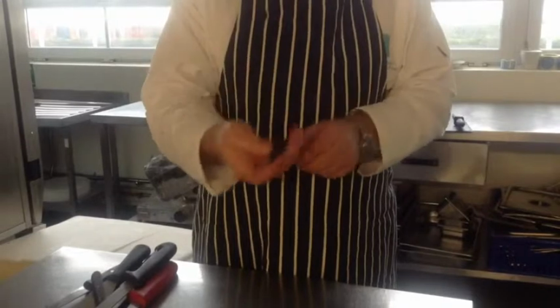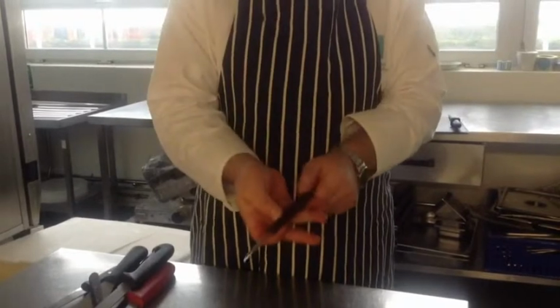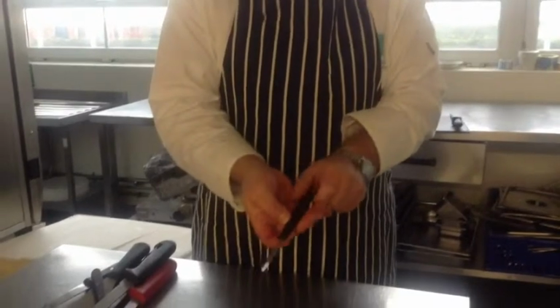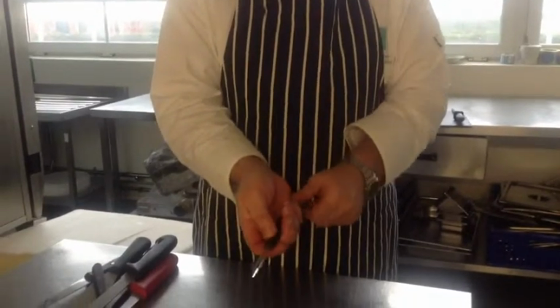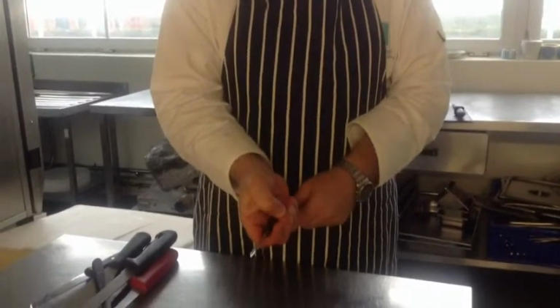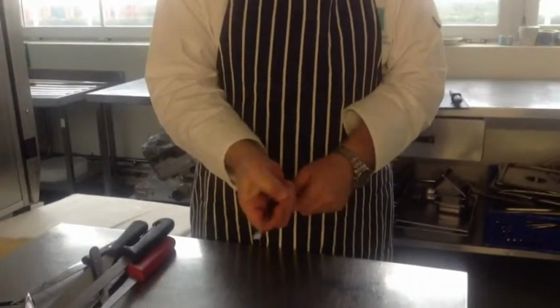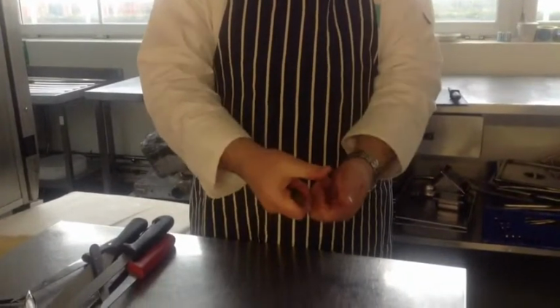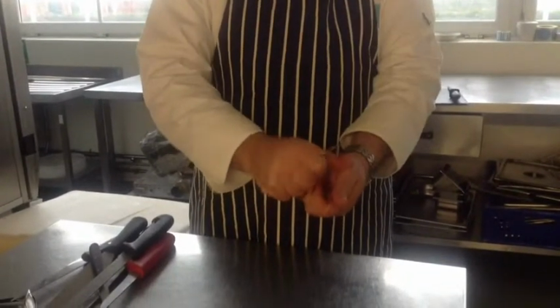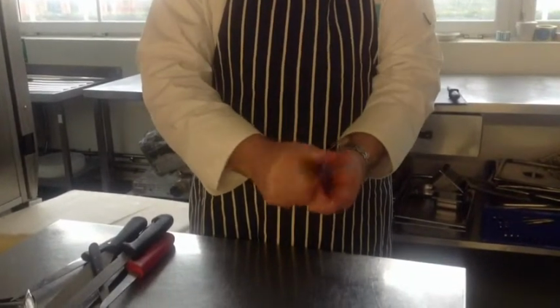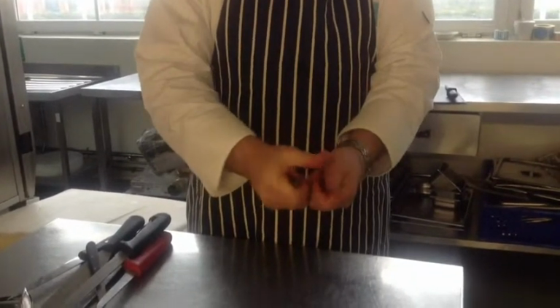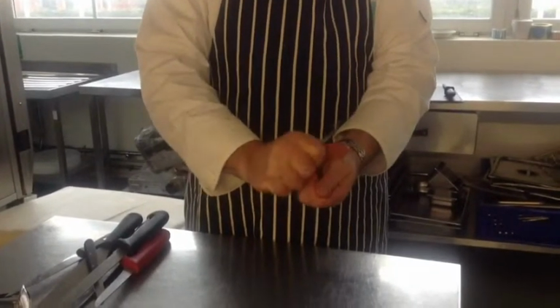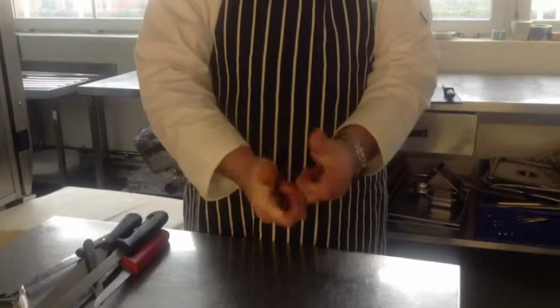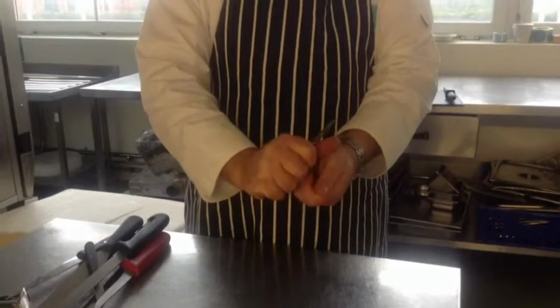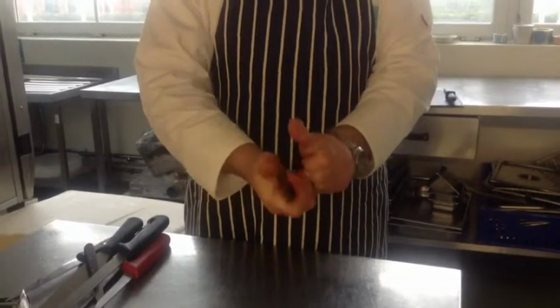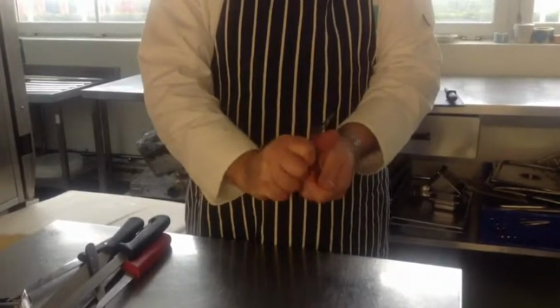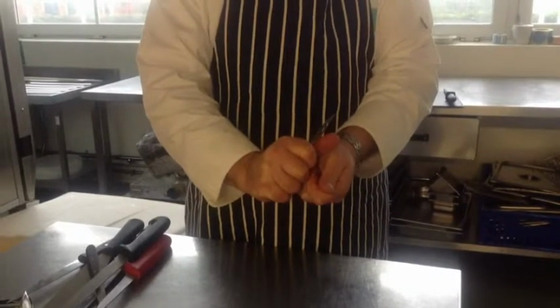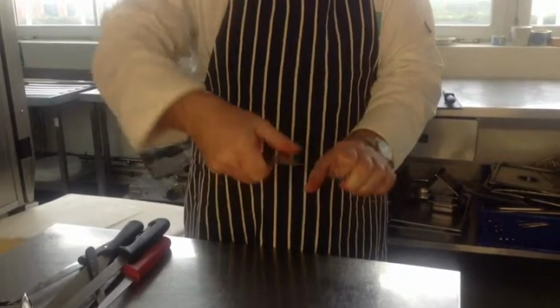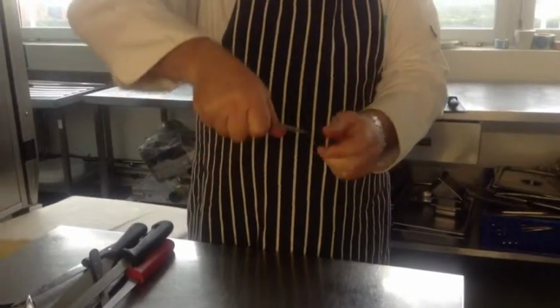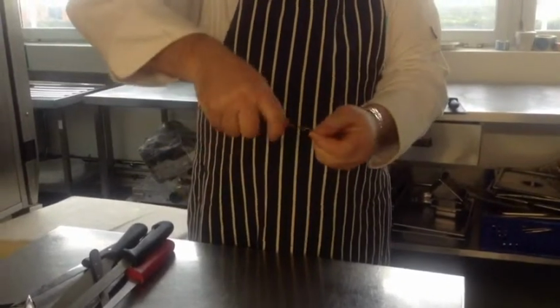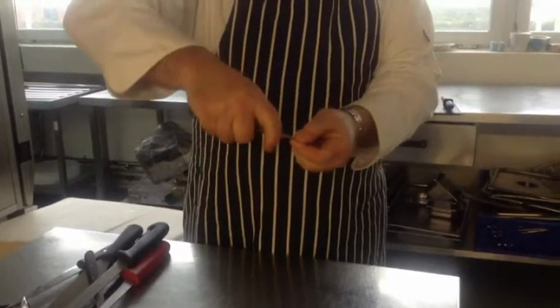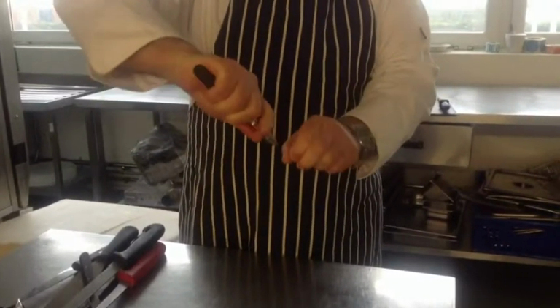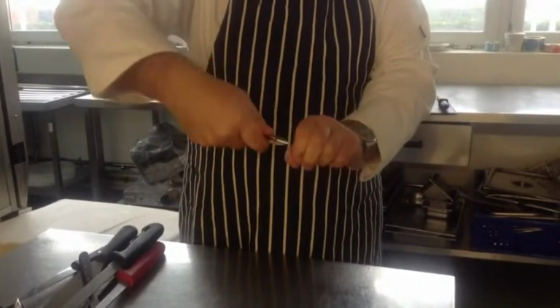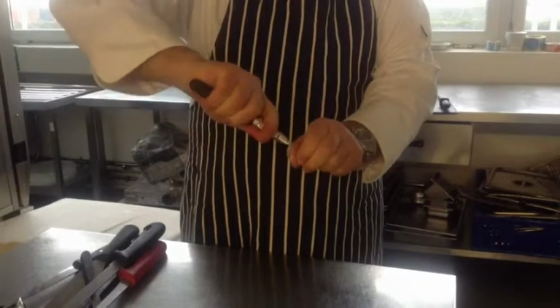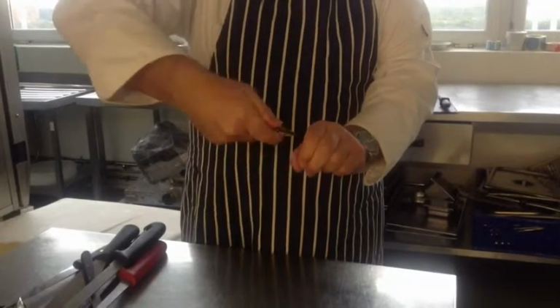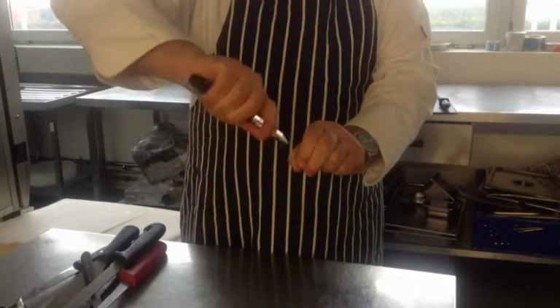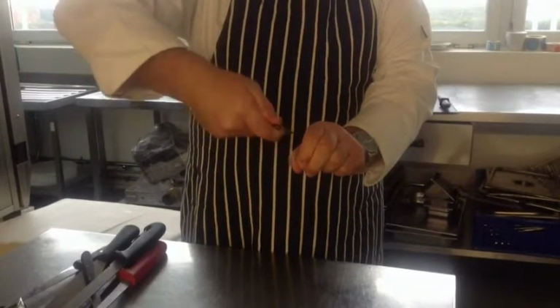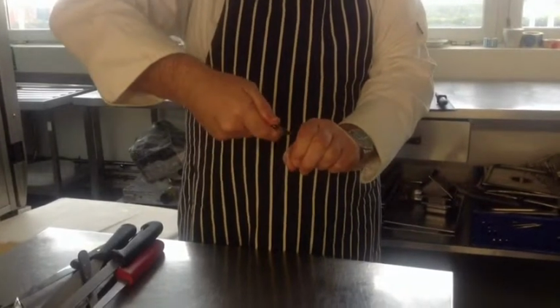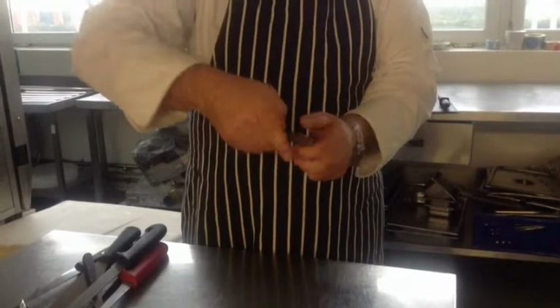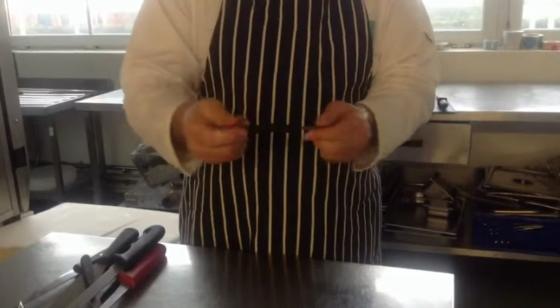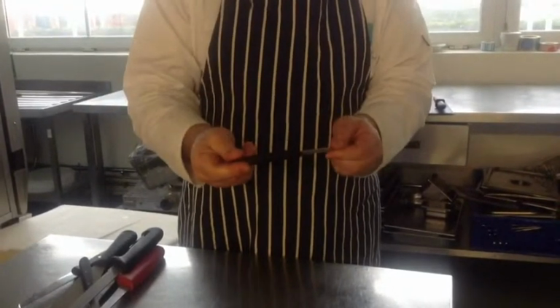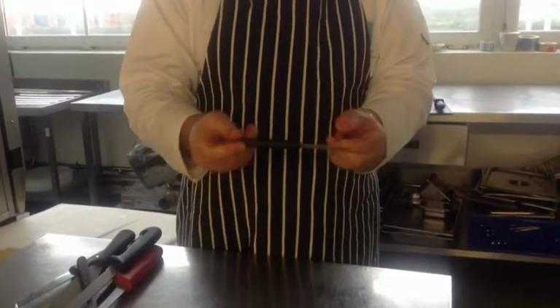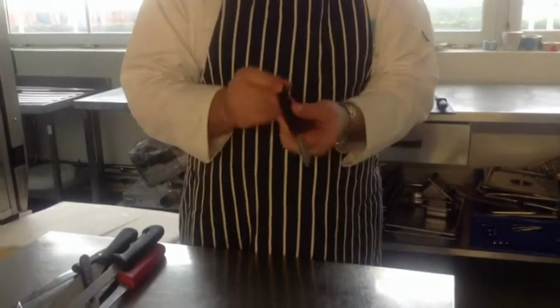This is a basic peeler and it's ideal for peeling vegetables and fruit. As you can see, the process is about holding the fruit carefully and peeling backwards. You have a point on the end to be able to remove eyes from potatoes.